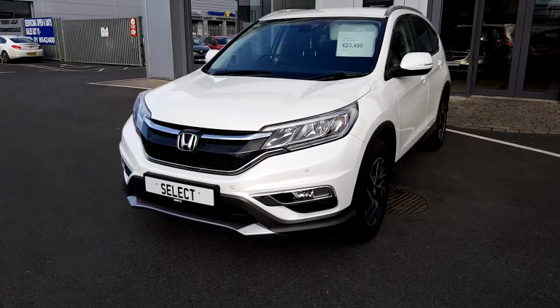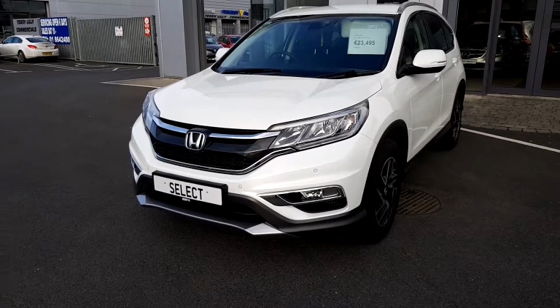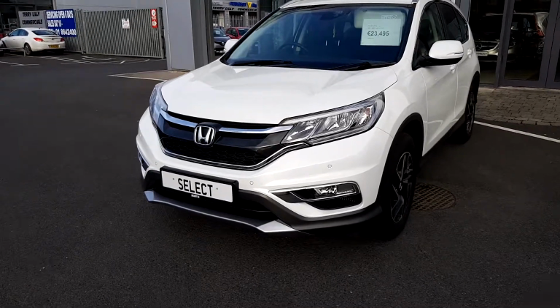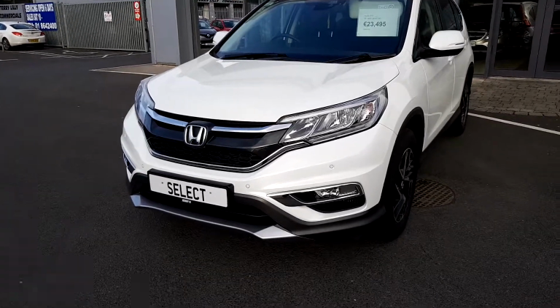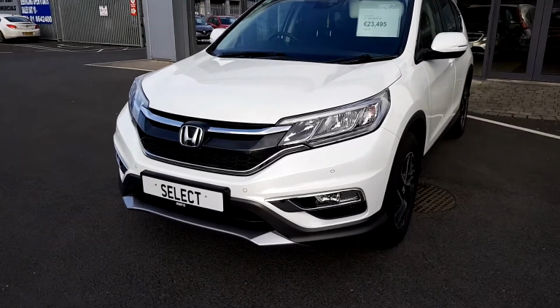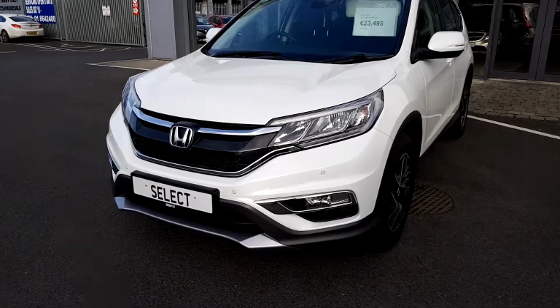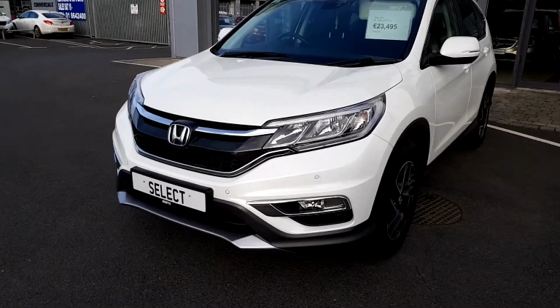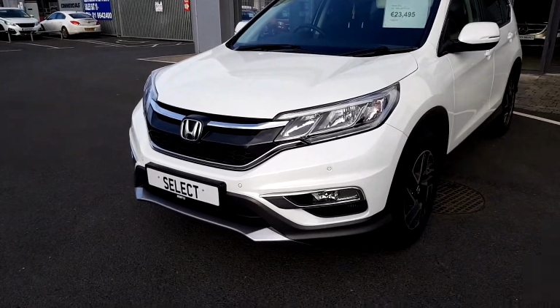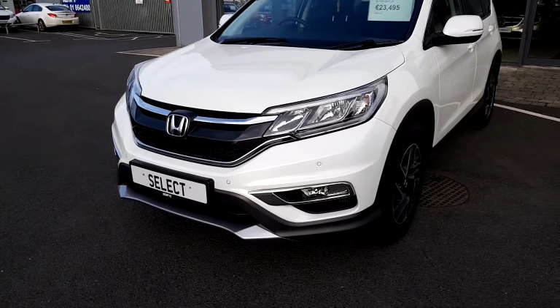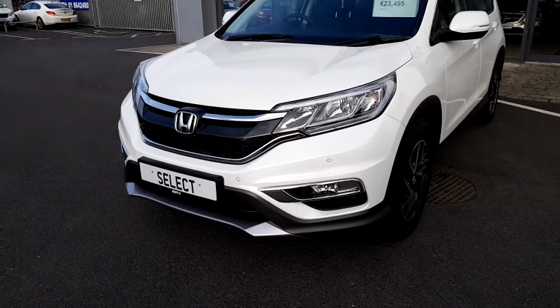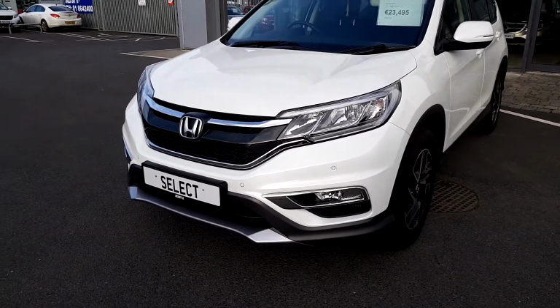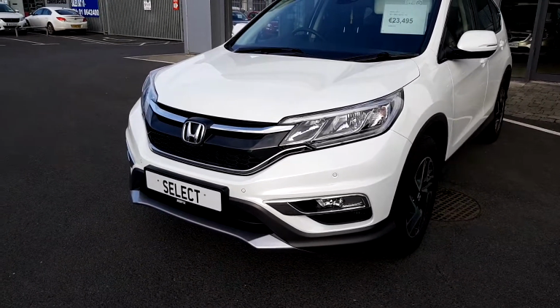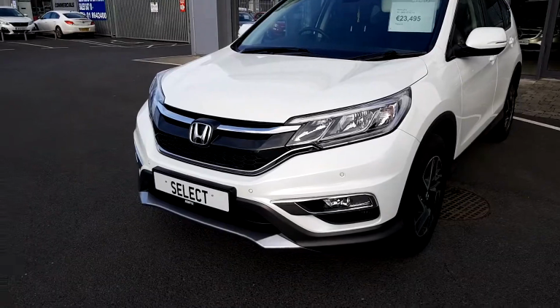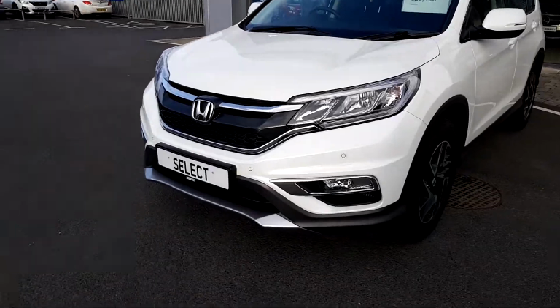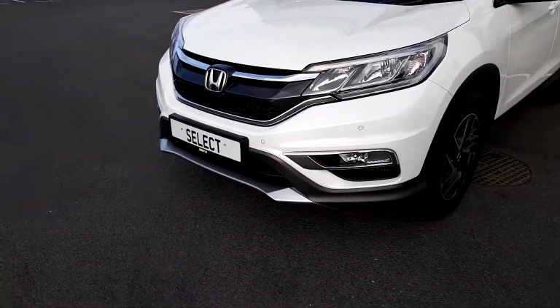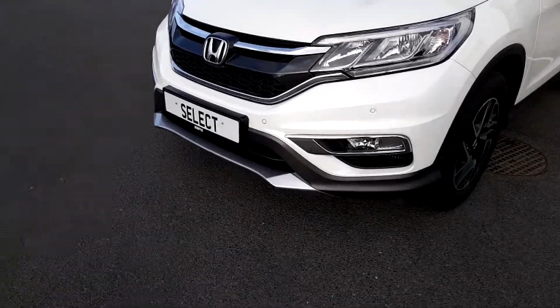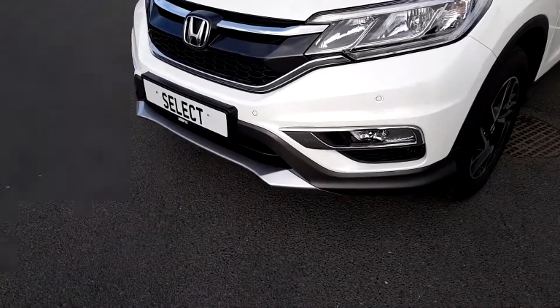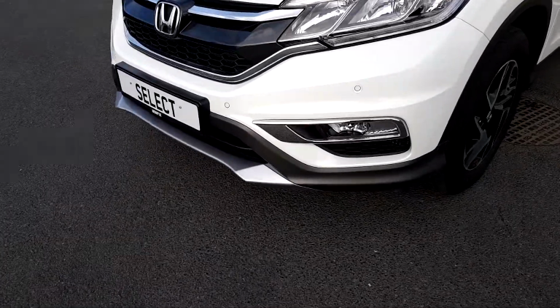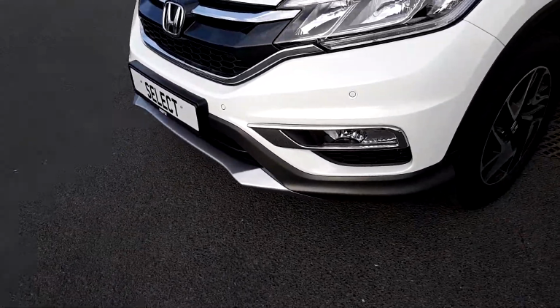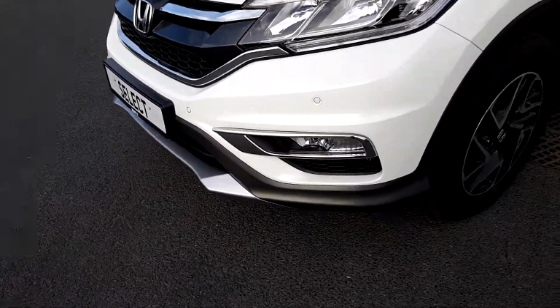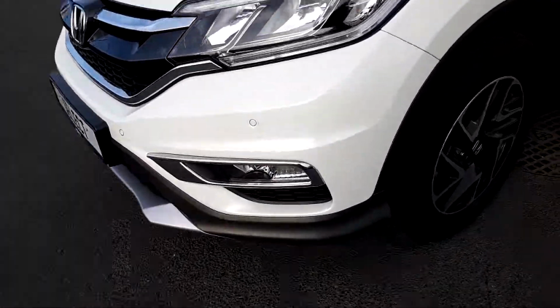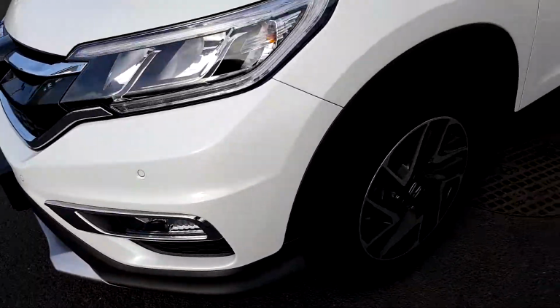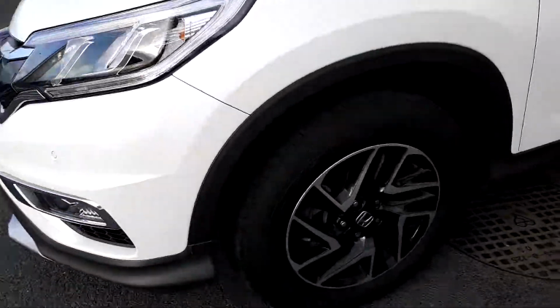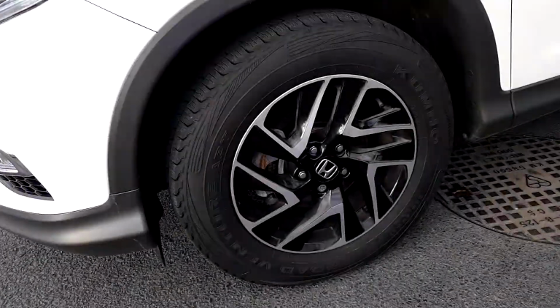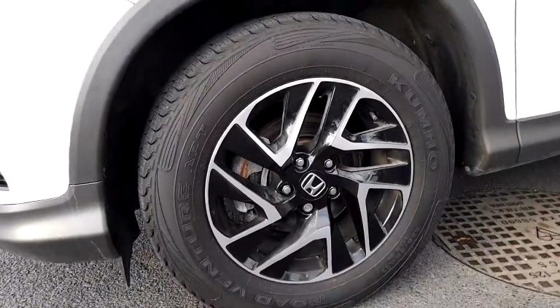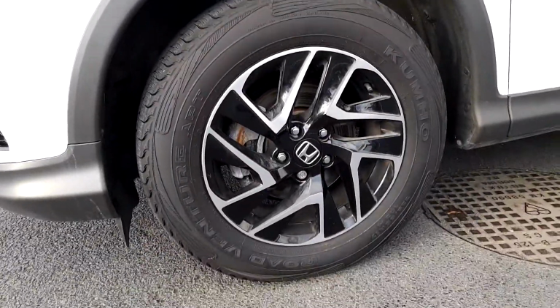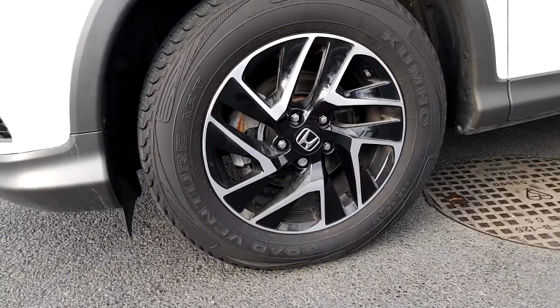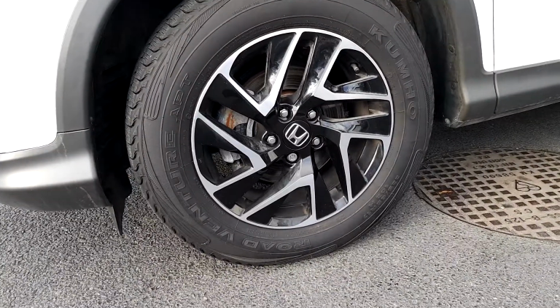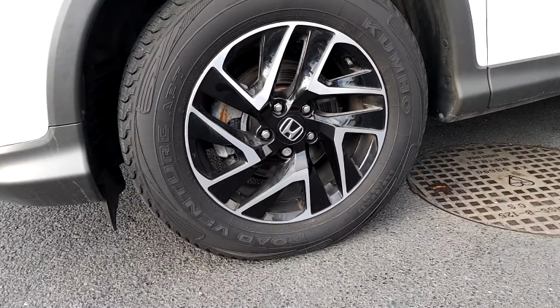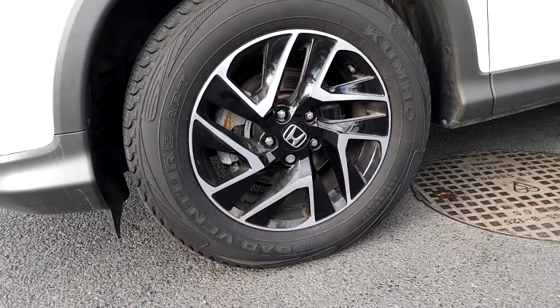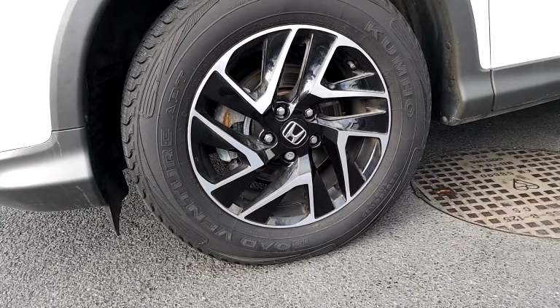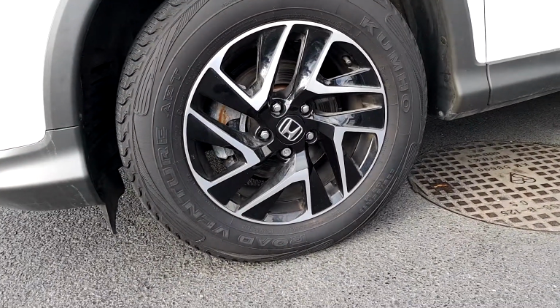Welcome to Joe Duffy Select. Today we've got a Honda CRV SE. This car features front parking sensors, front fog lights, and comes with original Honda alloys.